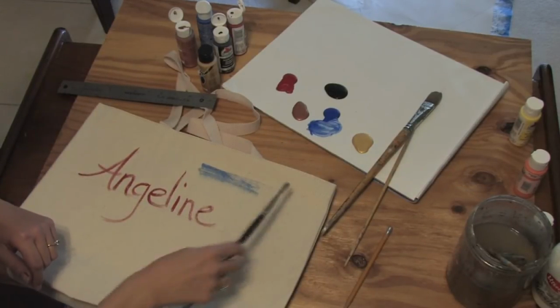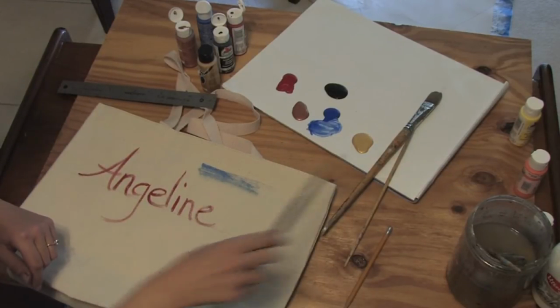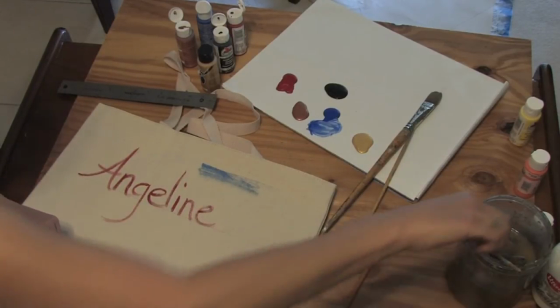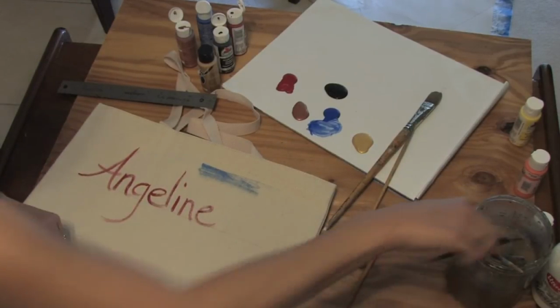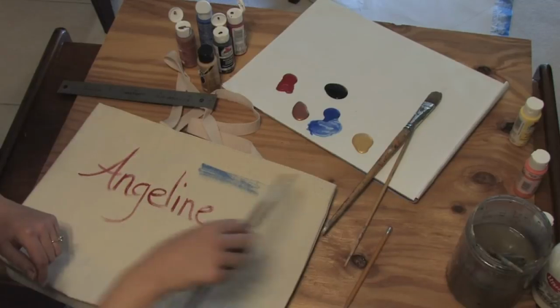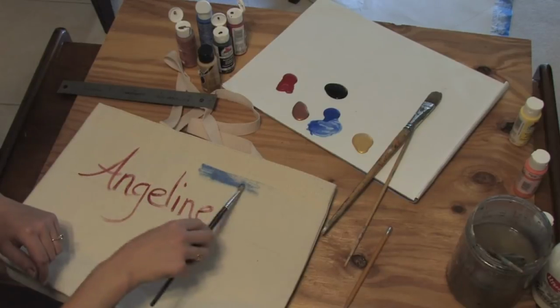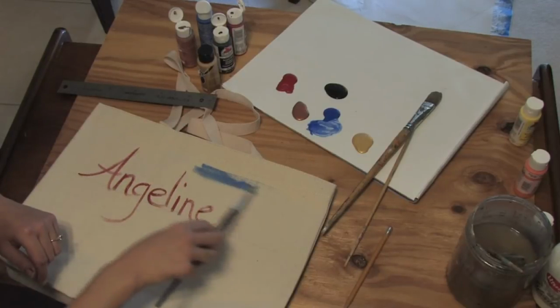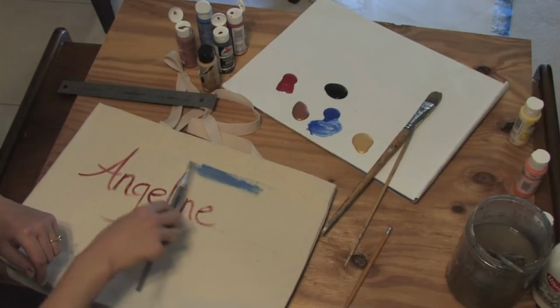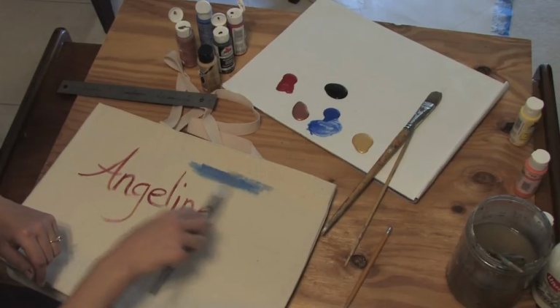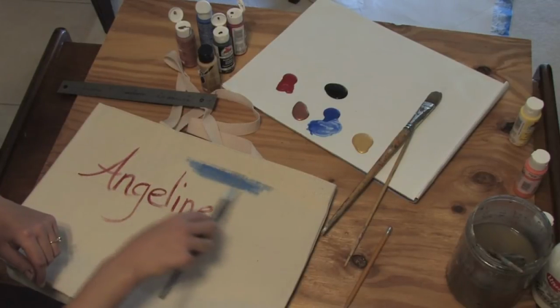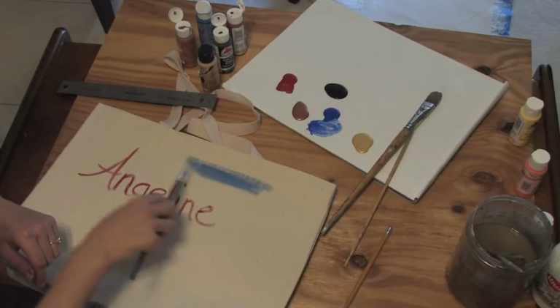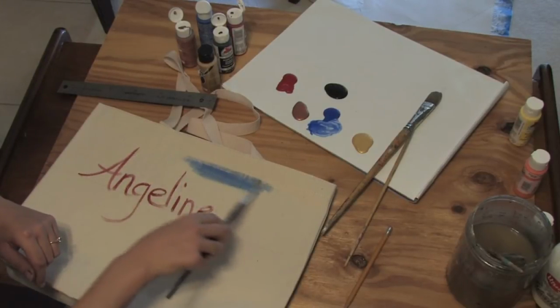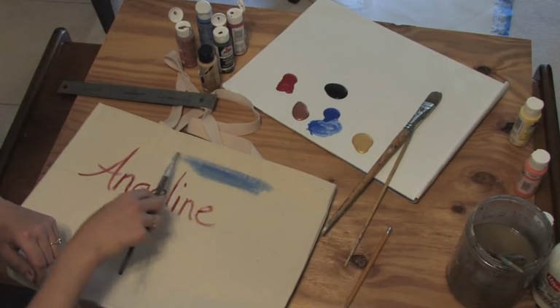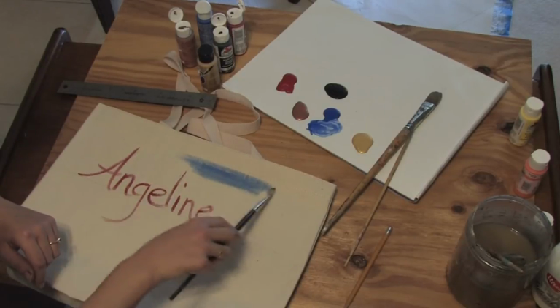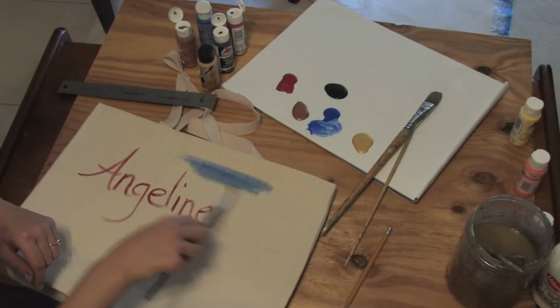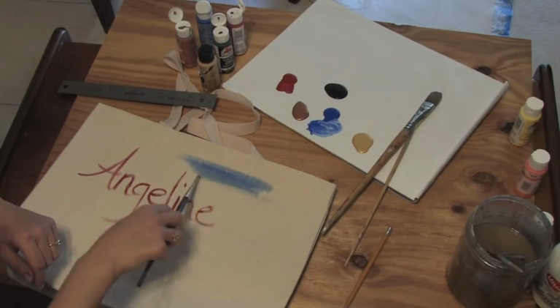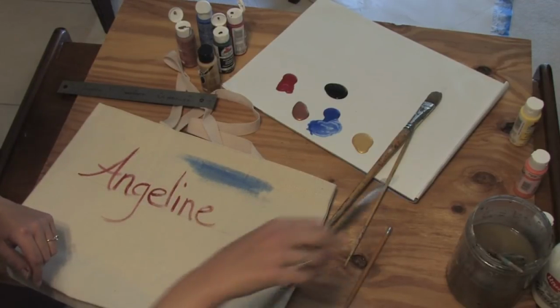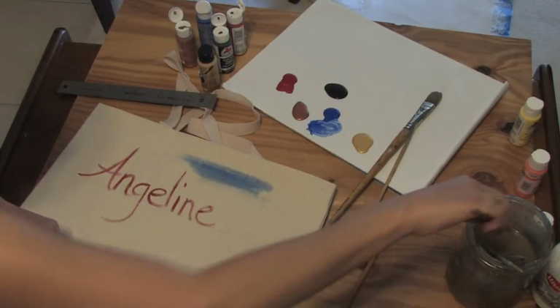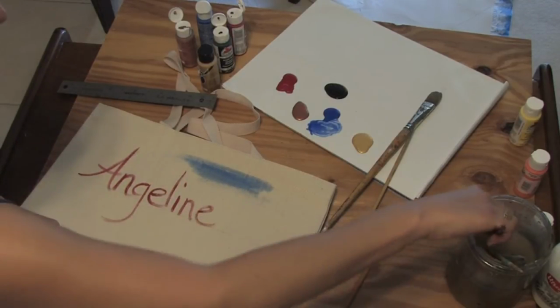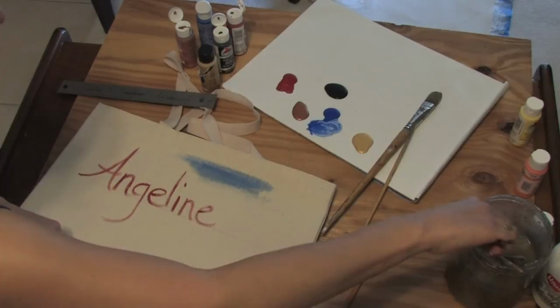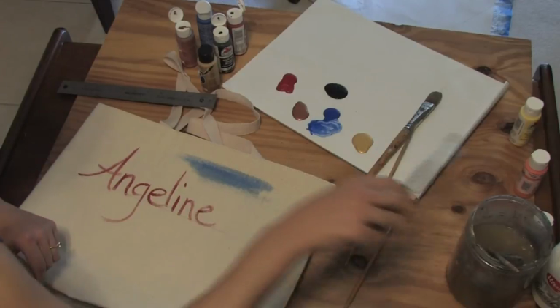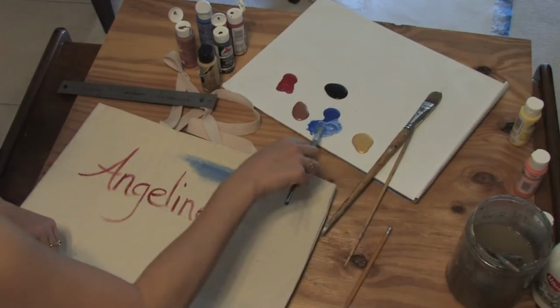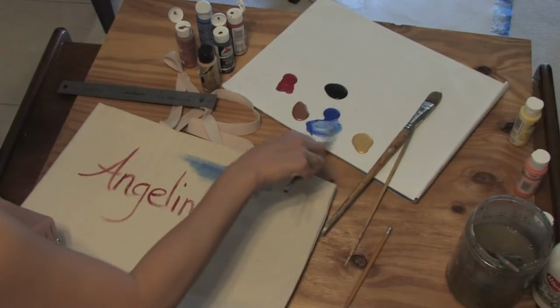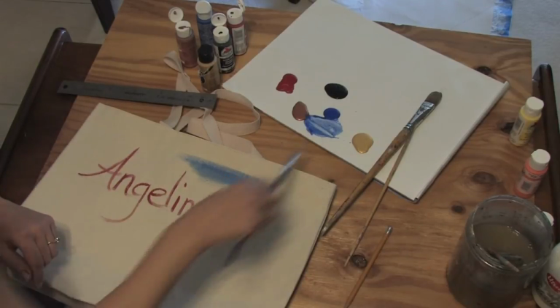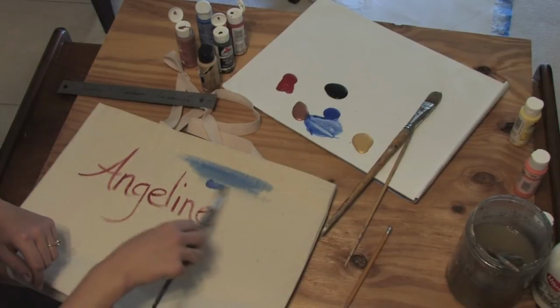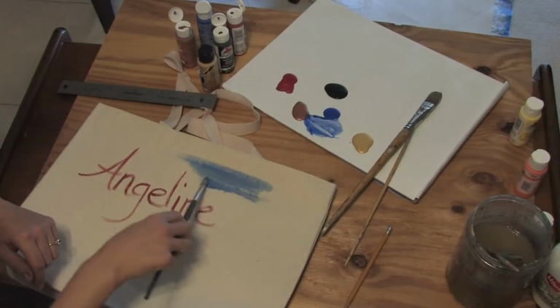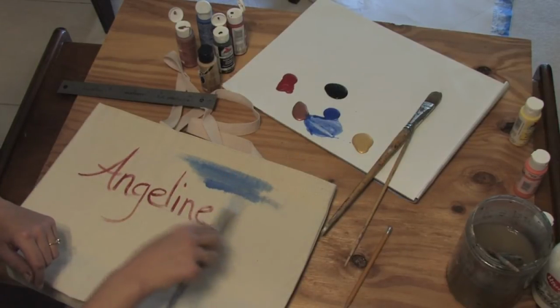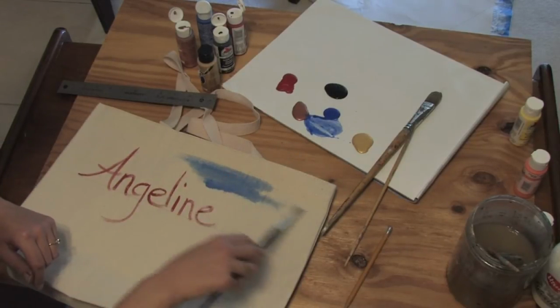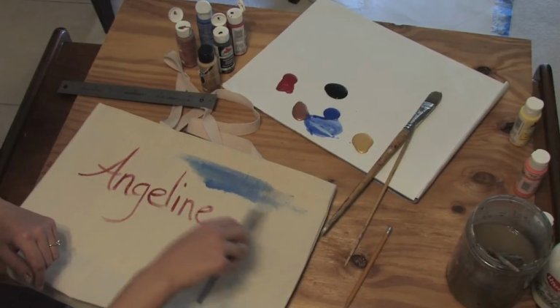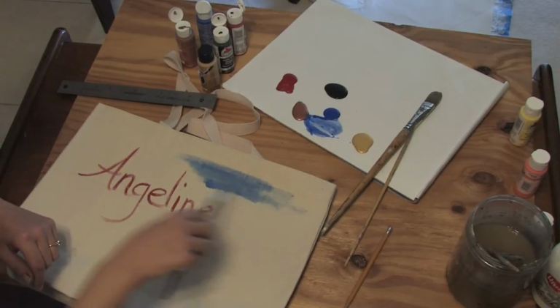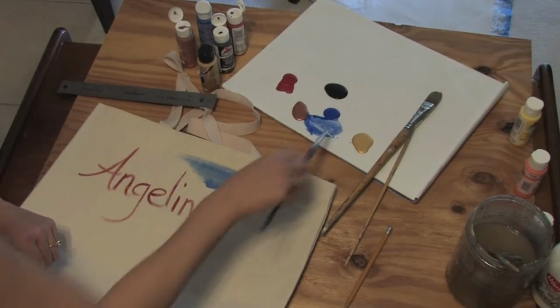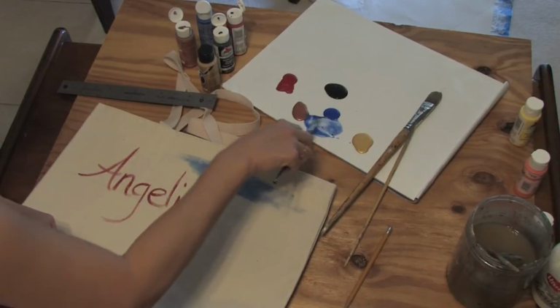Notice how the paint is a little bit different — it's really bleeding. That is according to how much water you put in the paint, because notice my name is very dark.